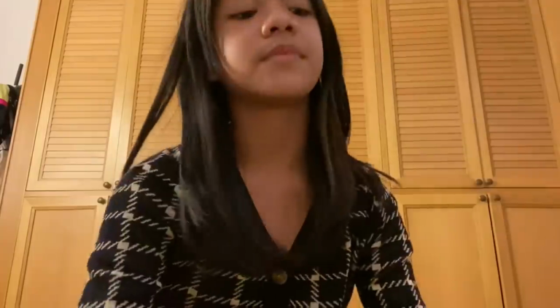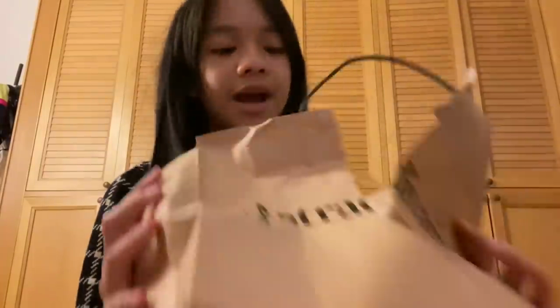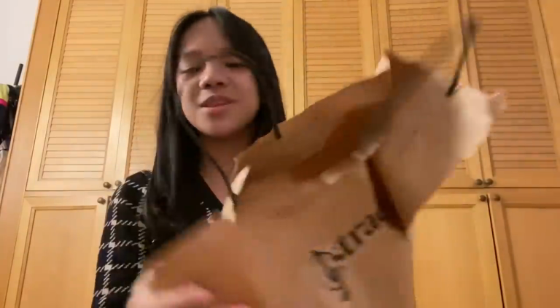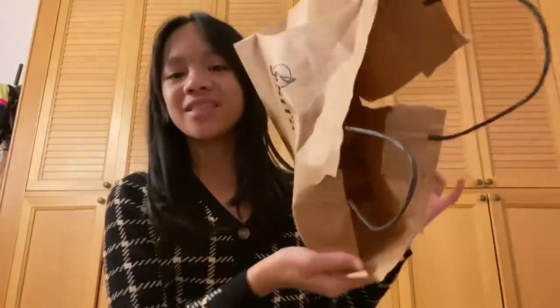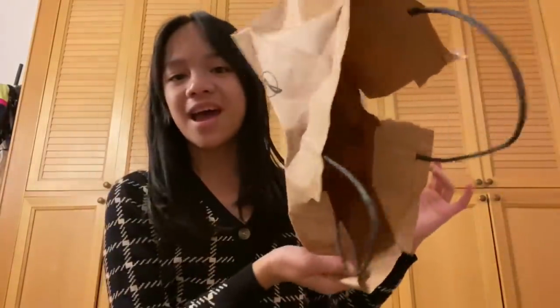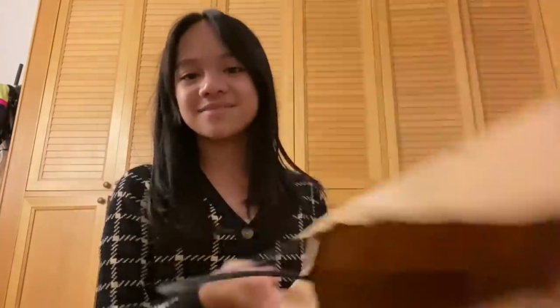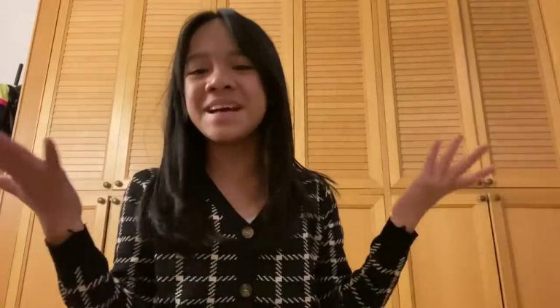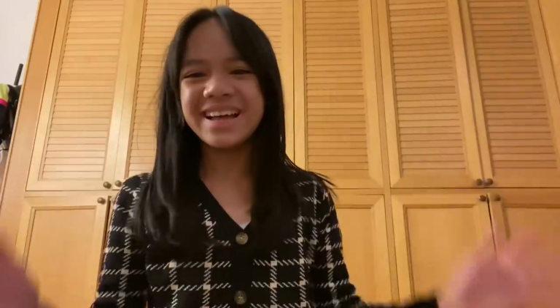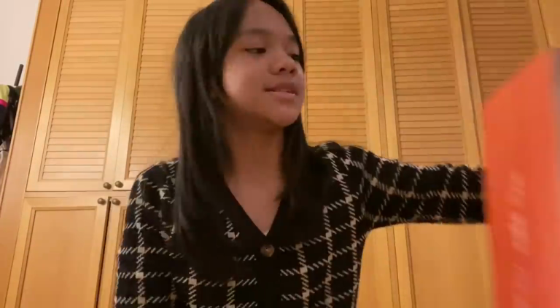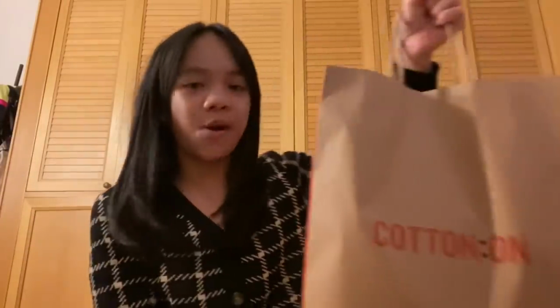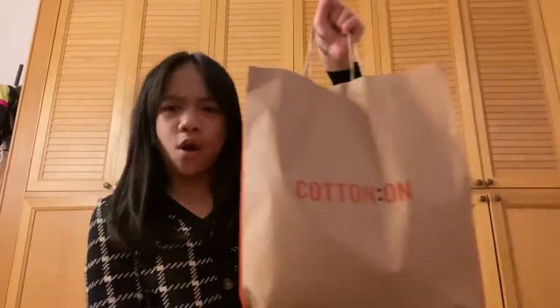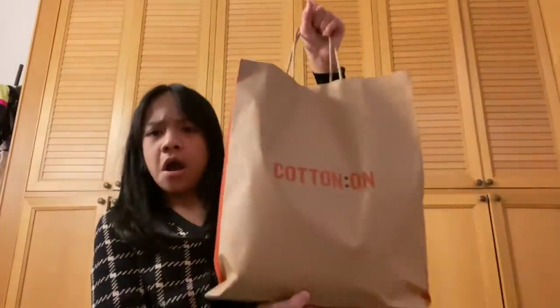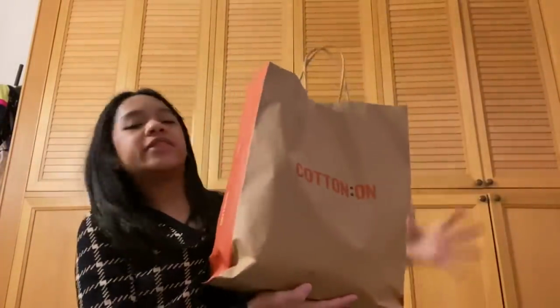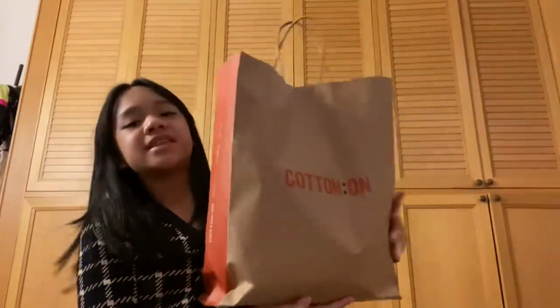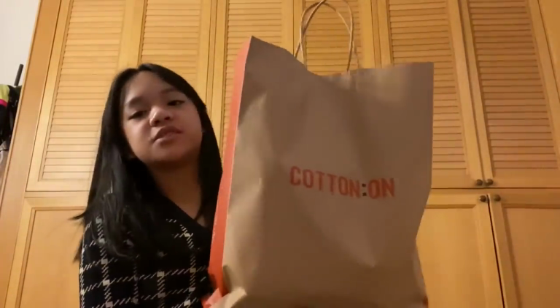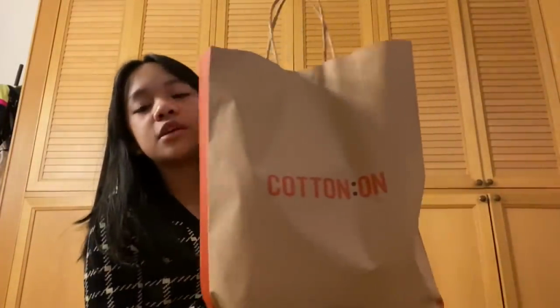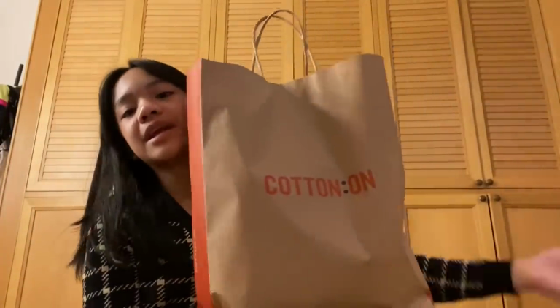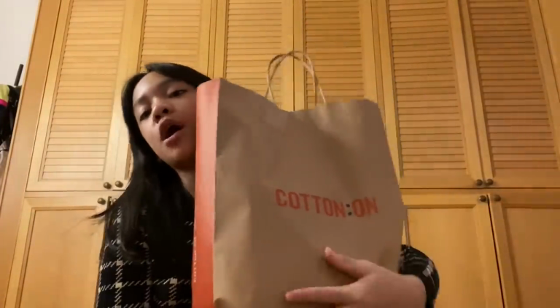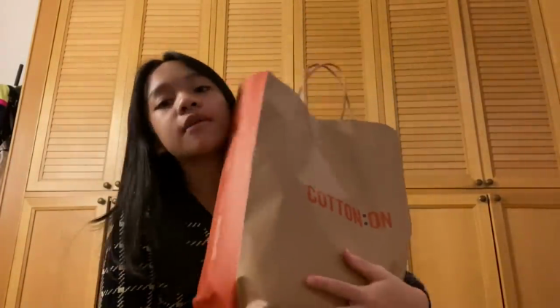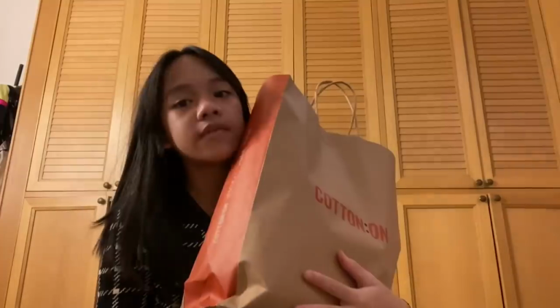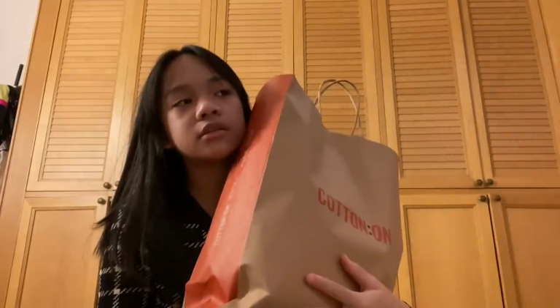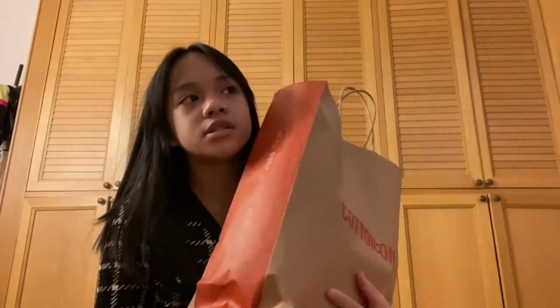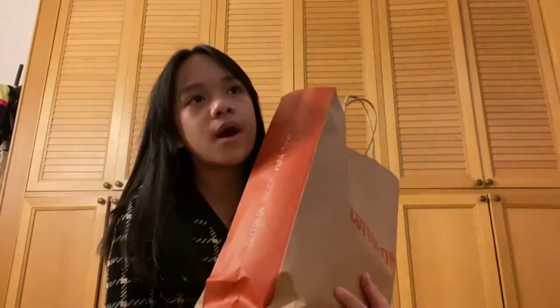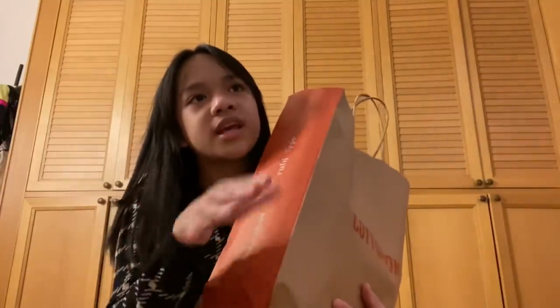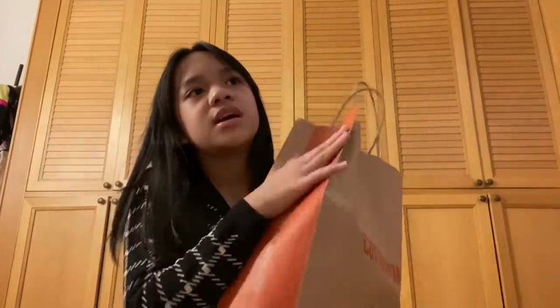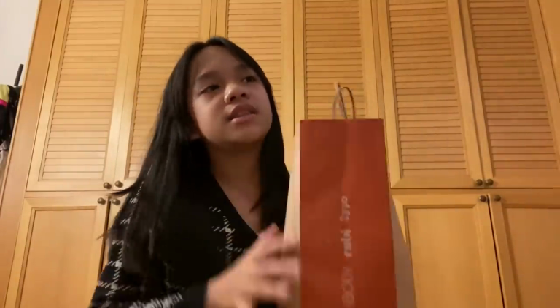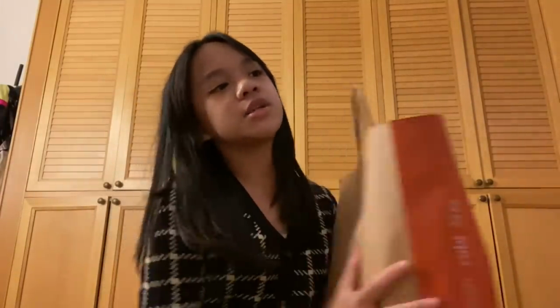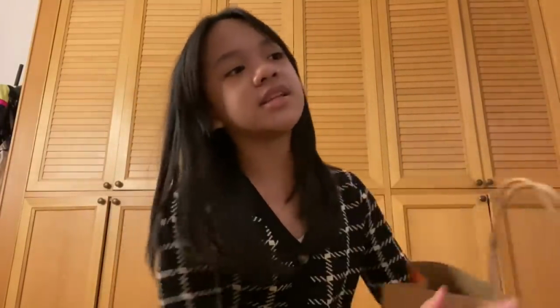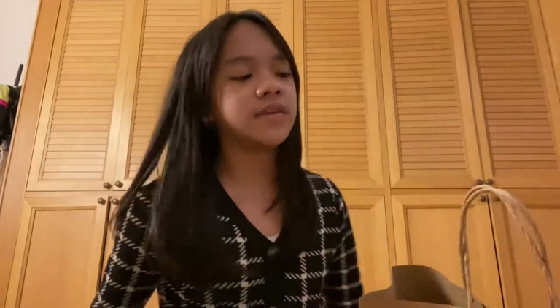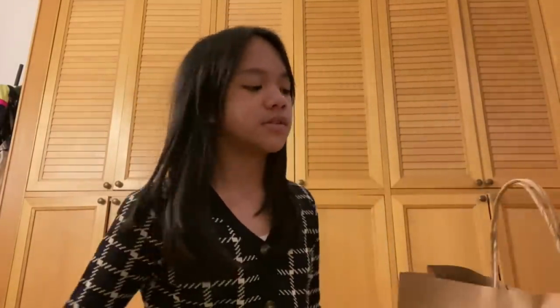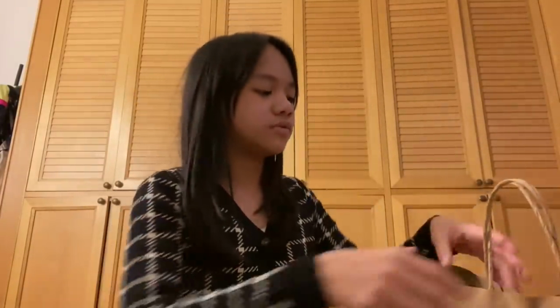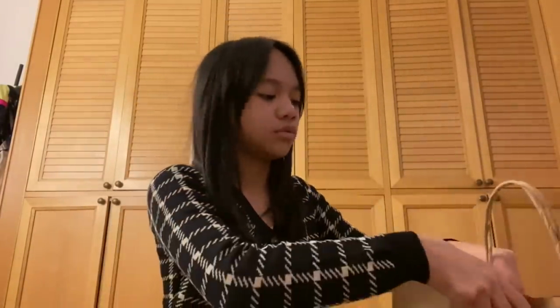I only bought that one thing from Stradivarius. This bag is very big because I bought a lot of stuff at Cotton On, so I think that's the reason this video is so long.